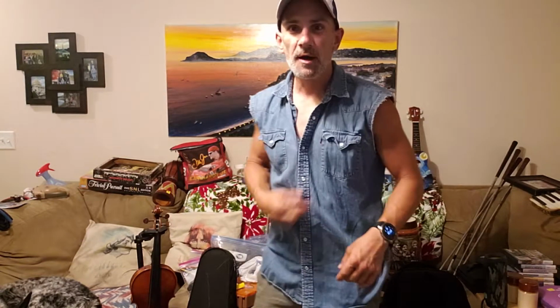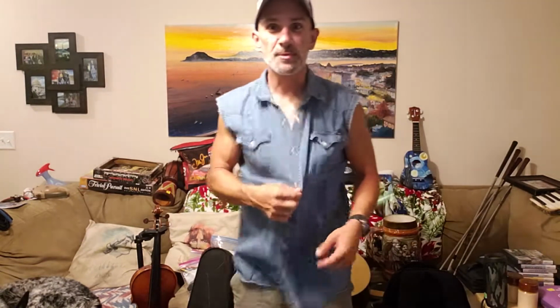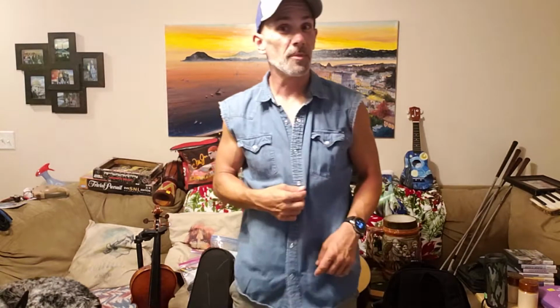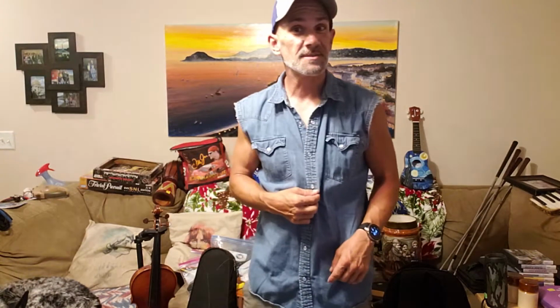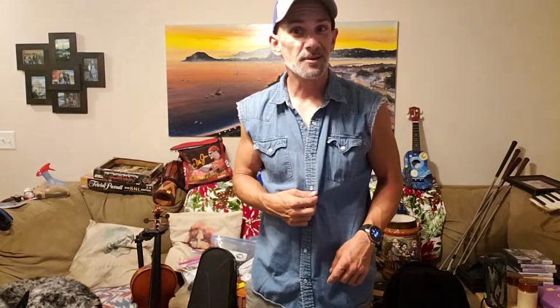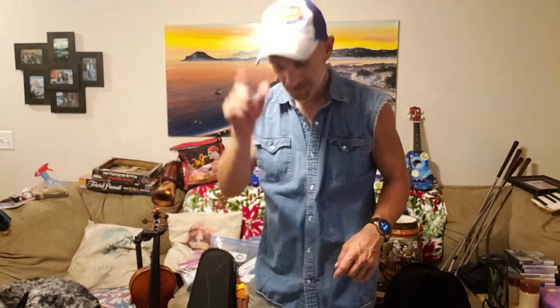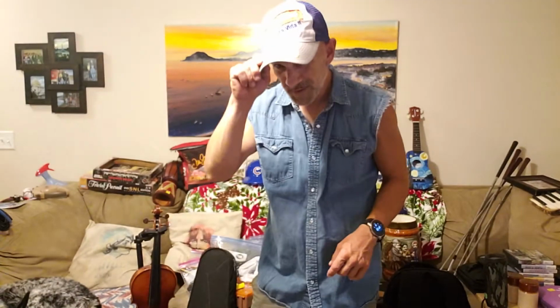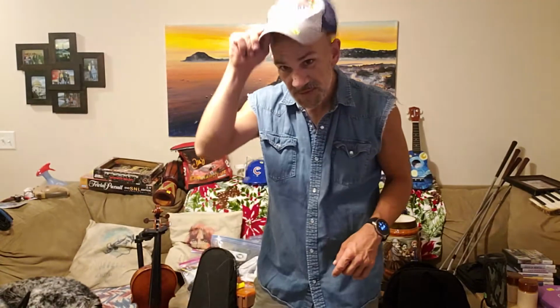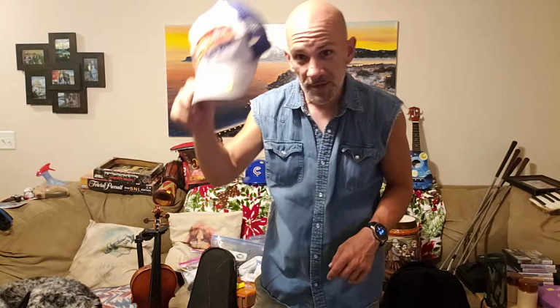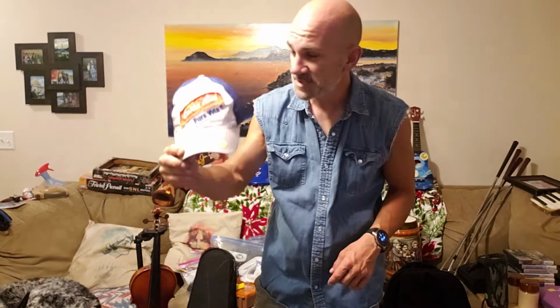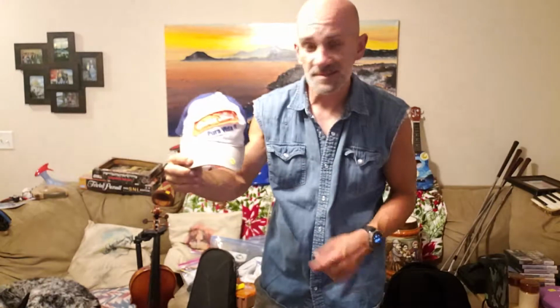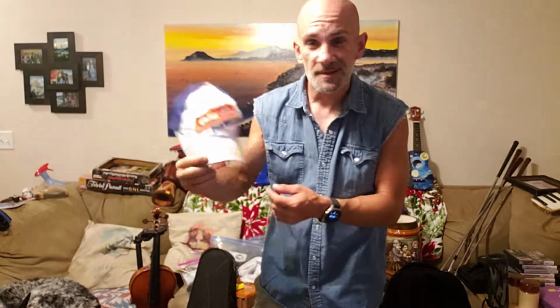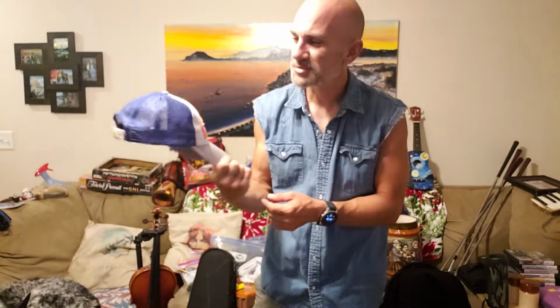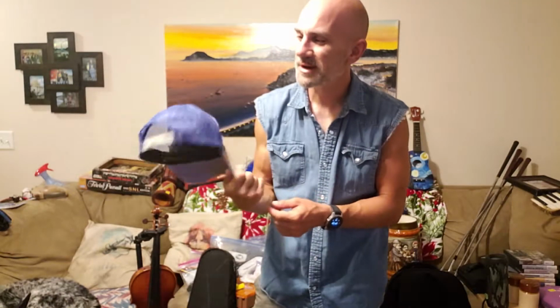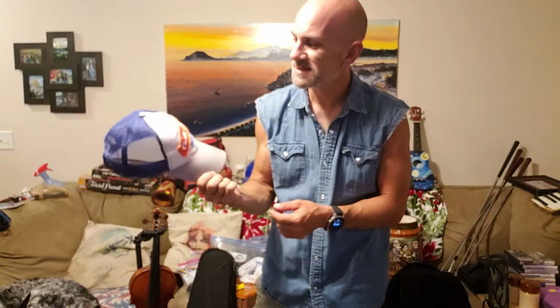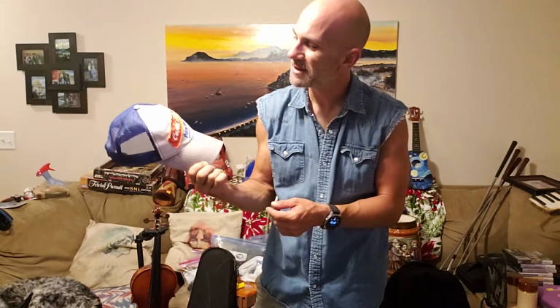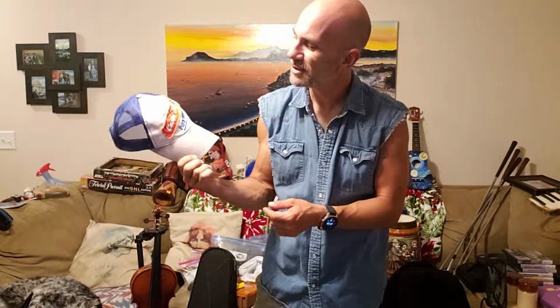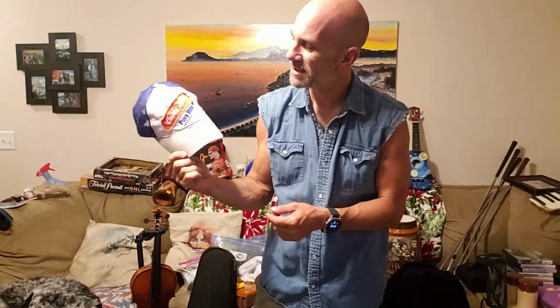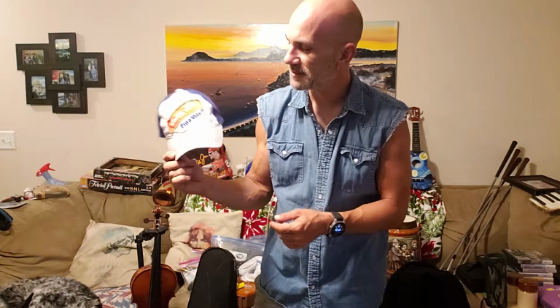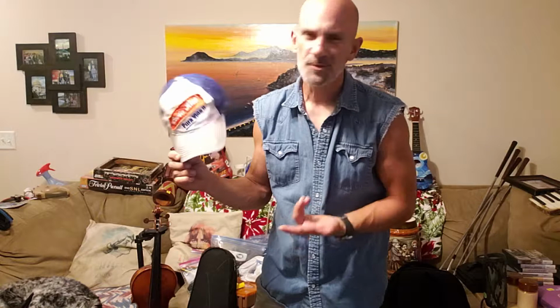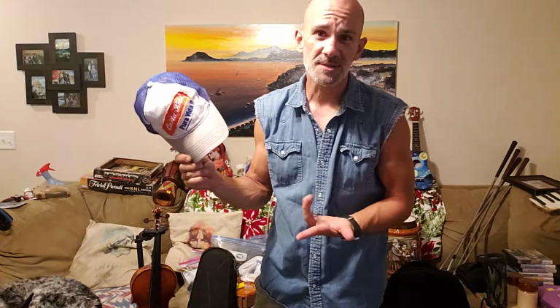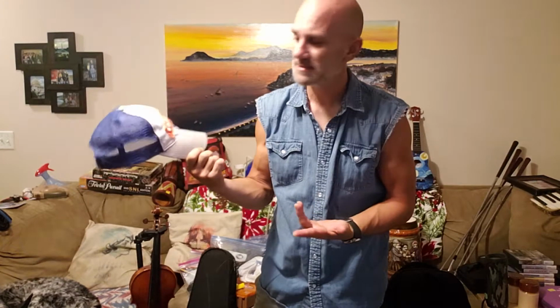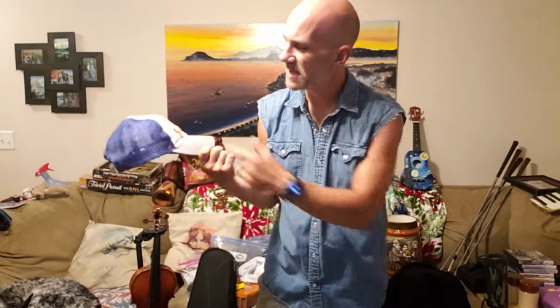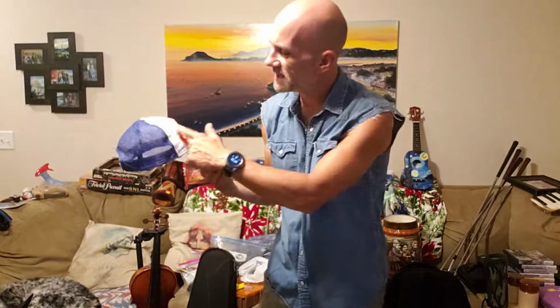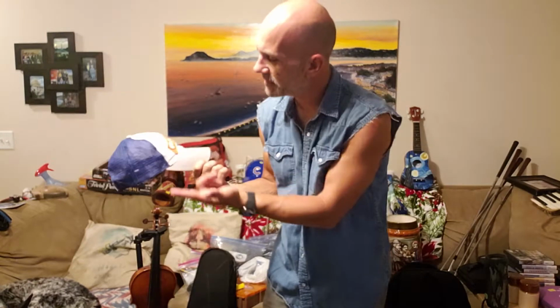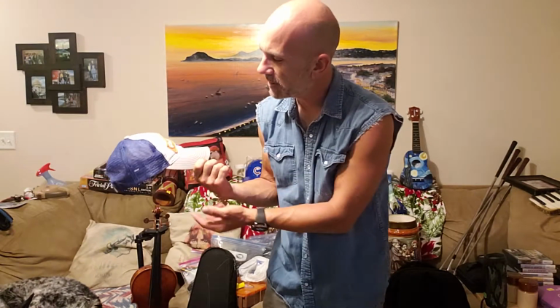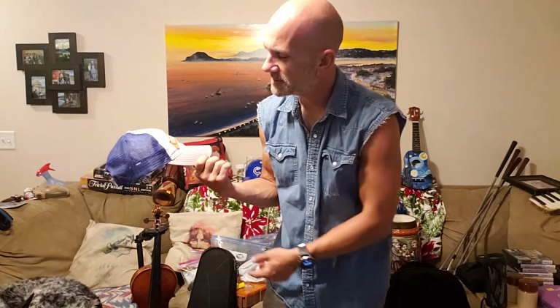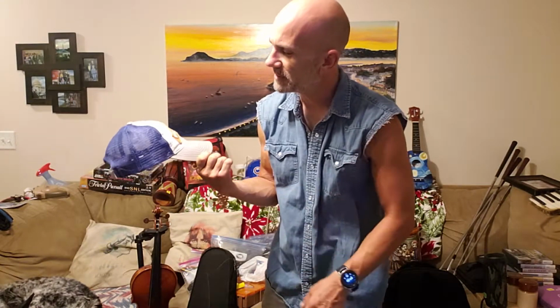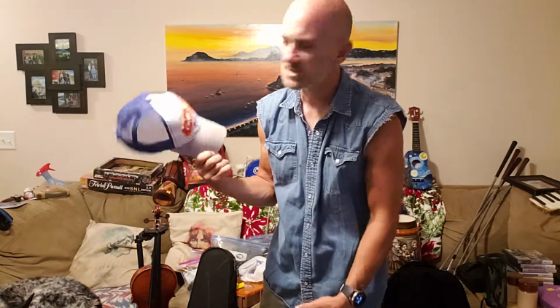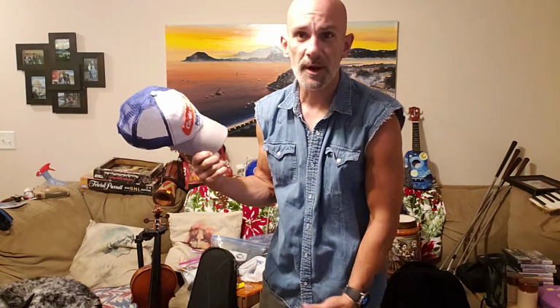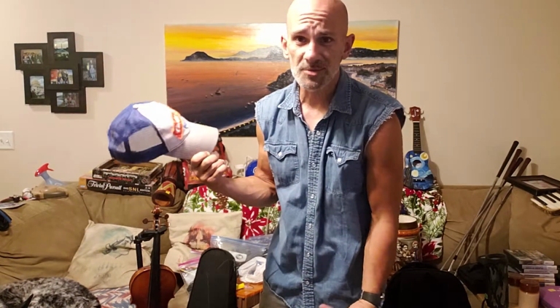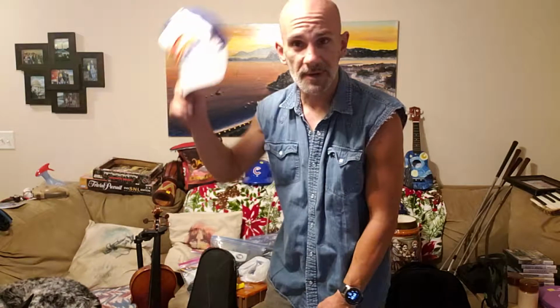This was four bucks at Goodwill. This was 25 cents — a trucker hat, snapback, Costa Rica, 25 cents. It's got a little stain up here, I could probably wash it, but even if you just point it out, people still care.